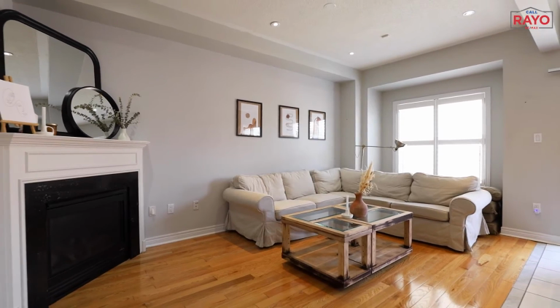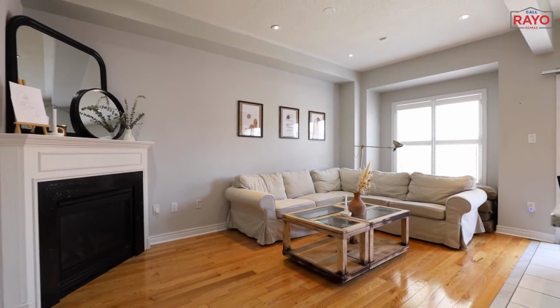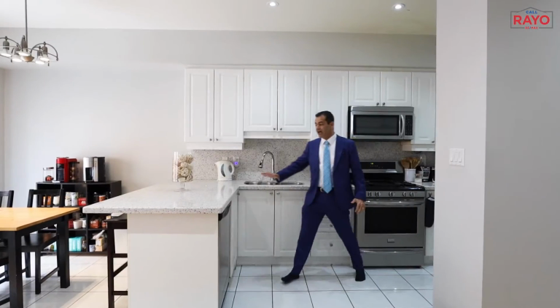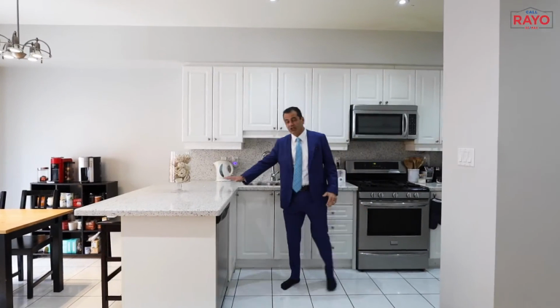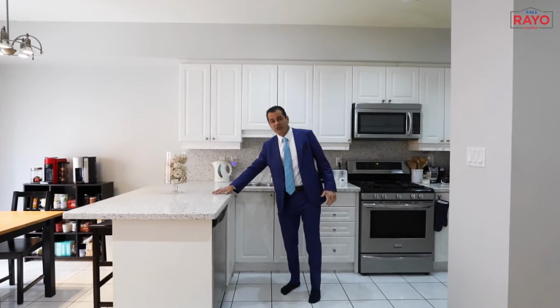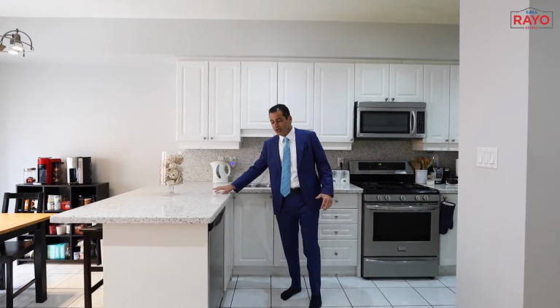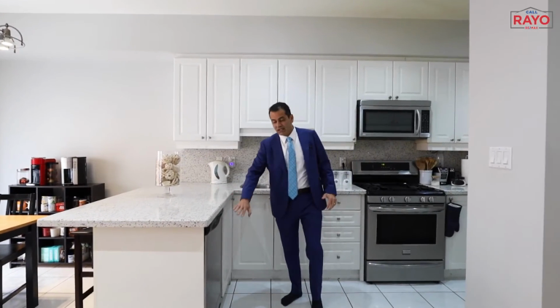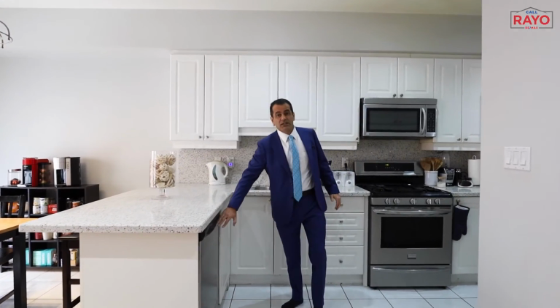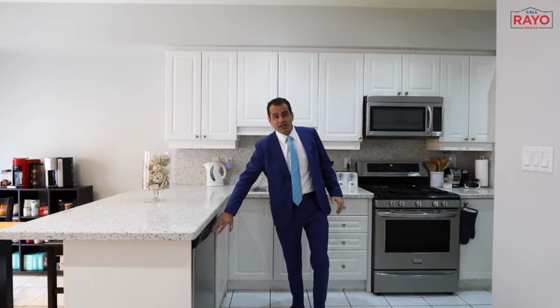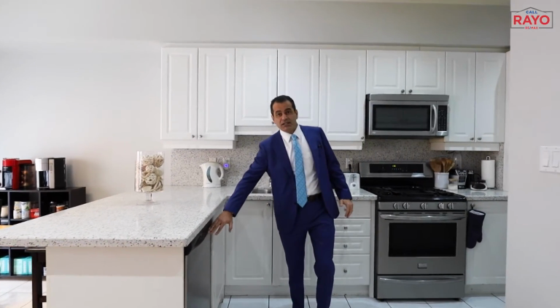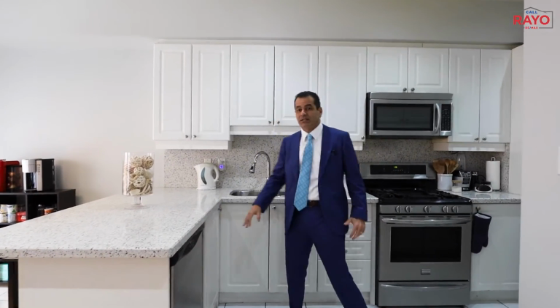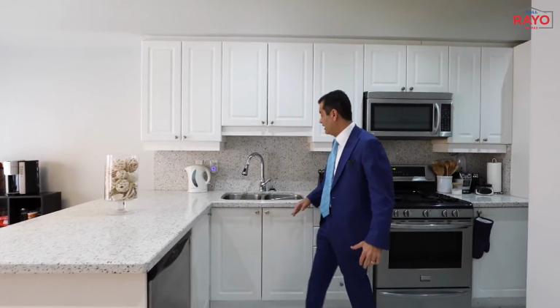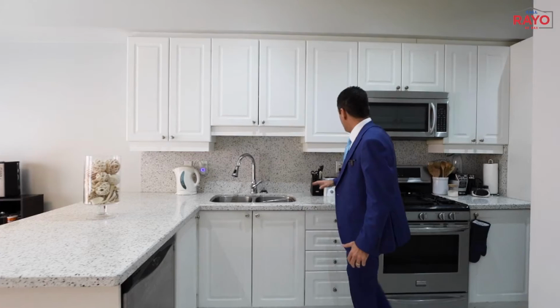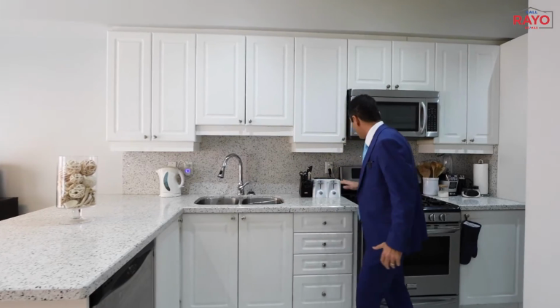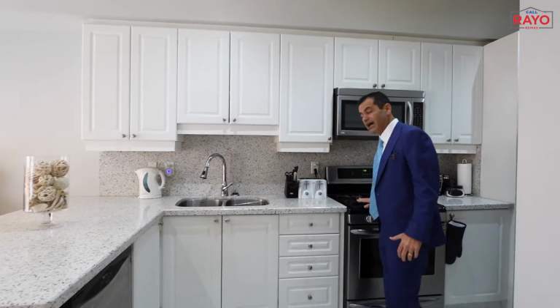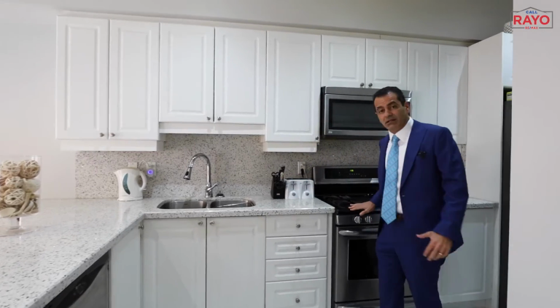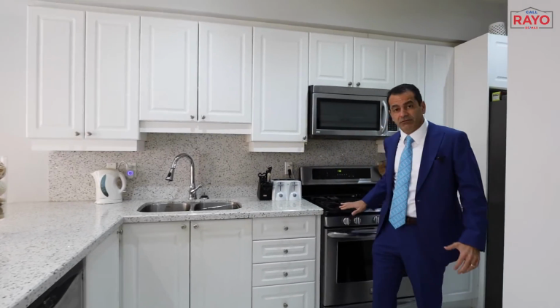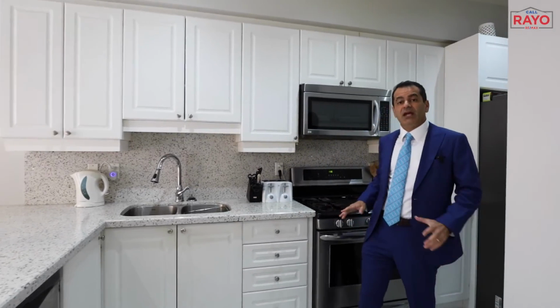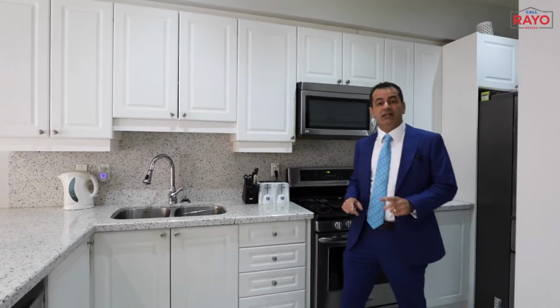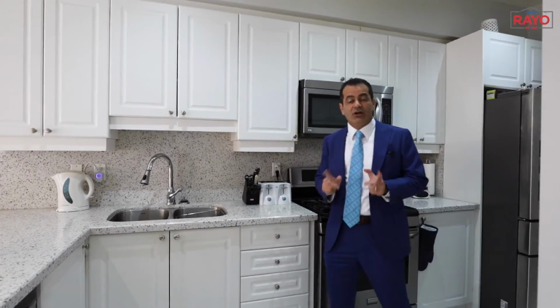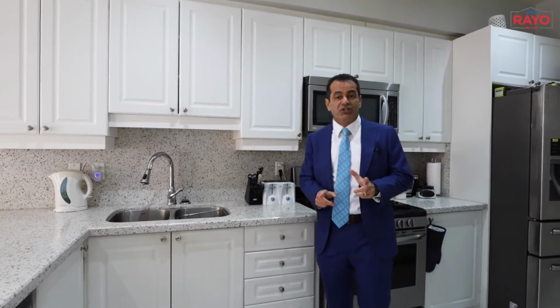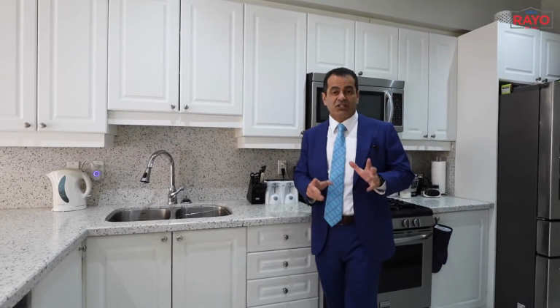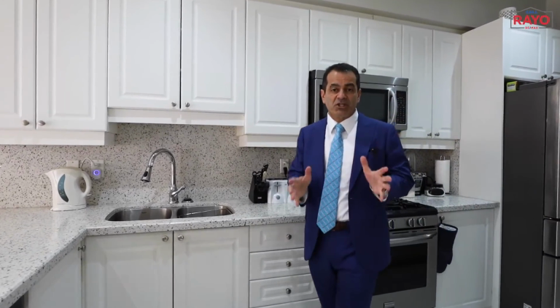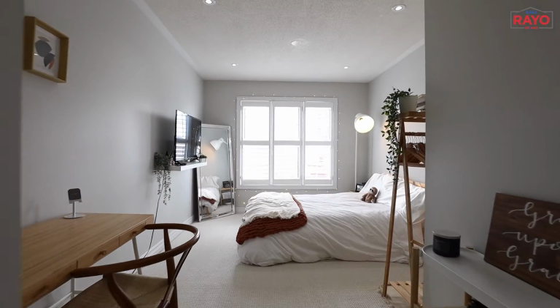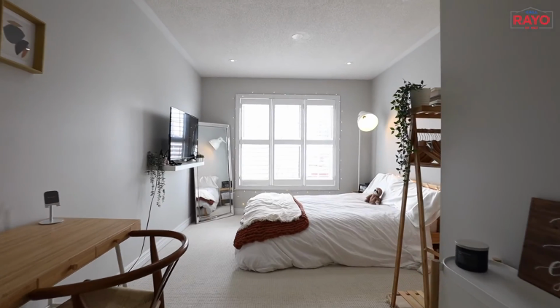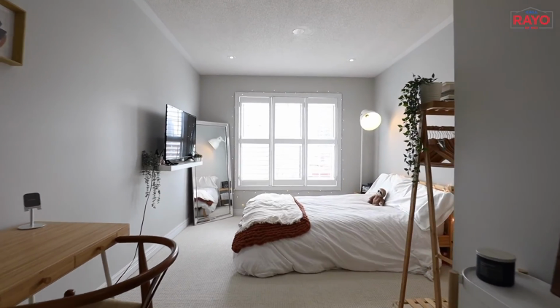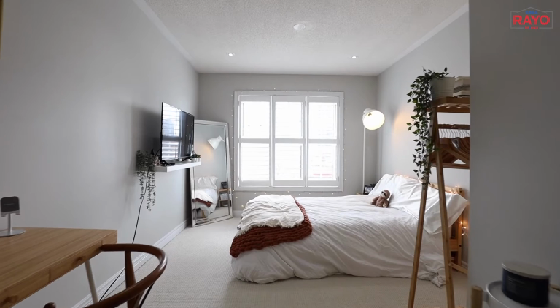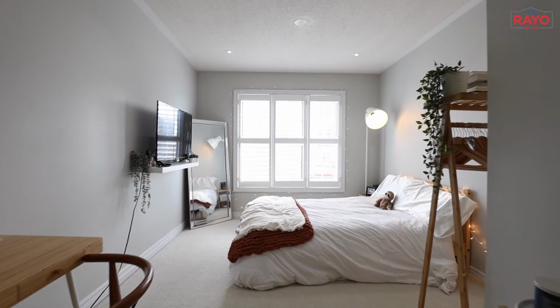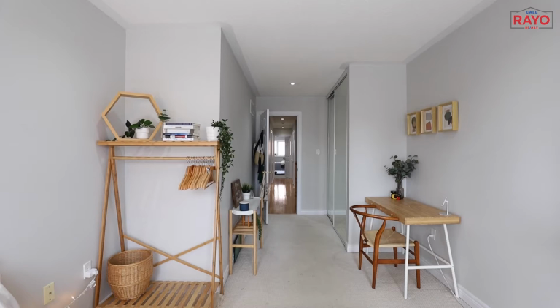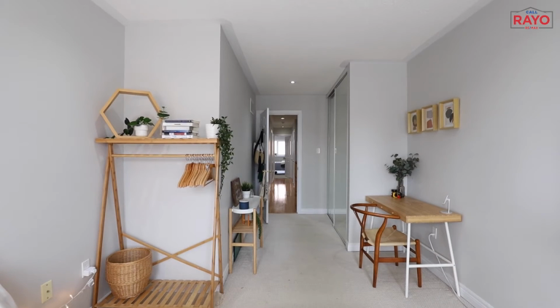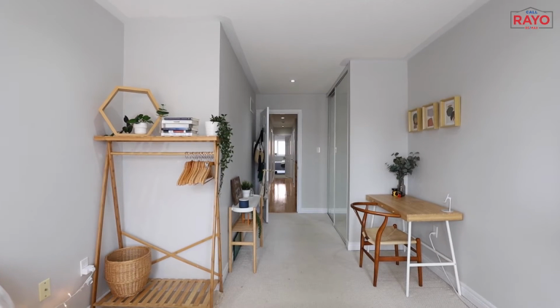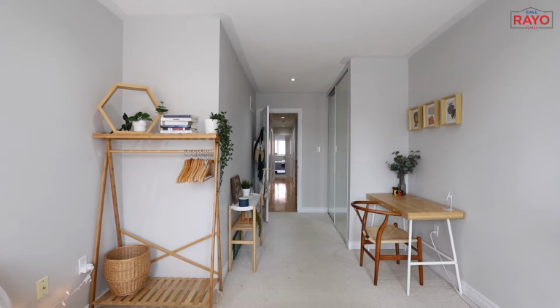Upgraded kitchen countertops, stainless steel appliances, and has gas stove. And this house features spacious four bedrooms and two washrooms on the second level.